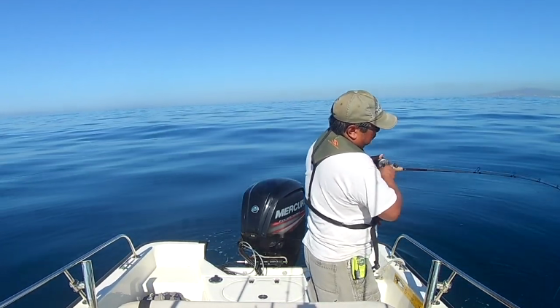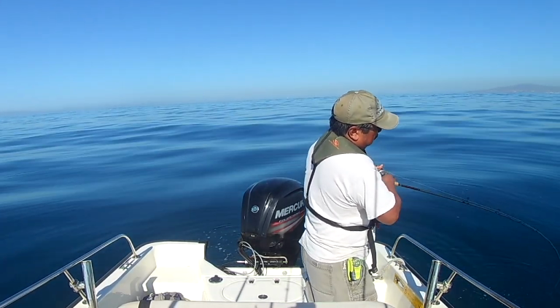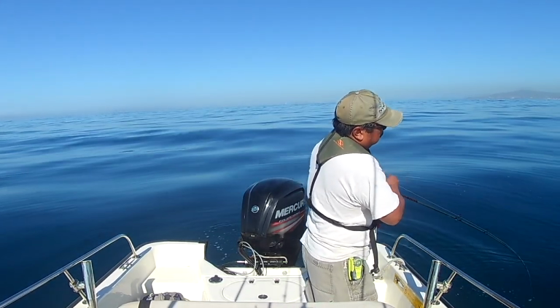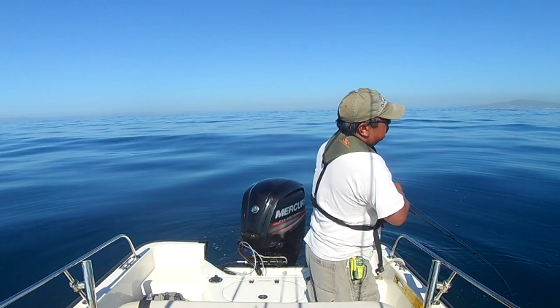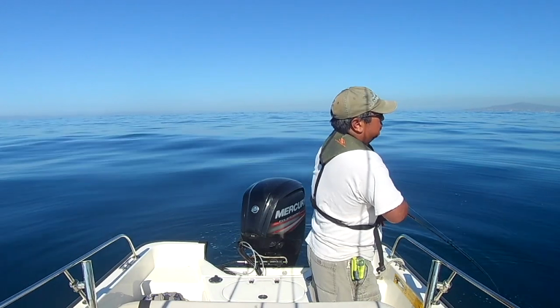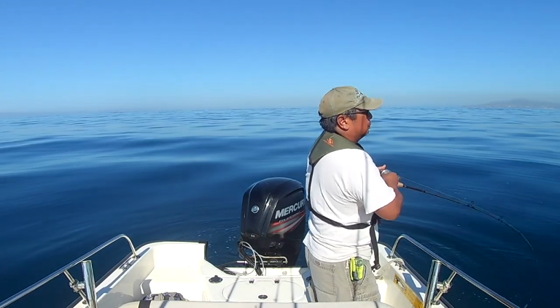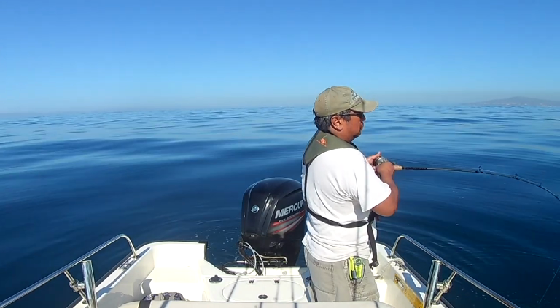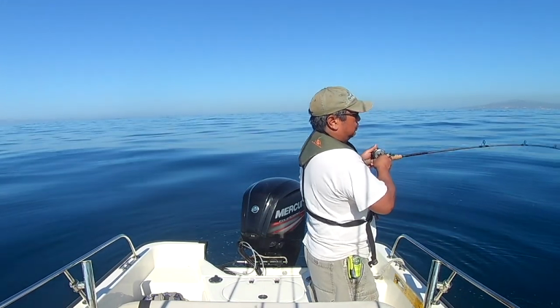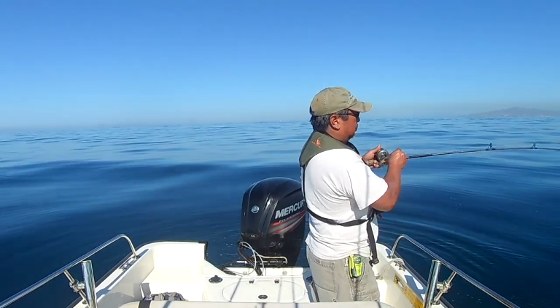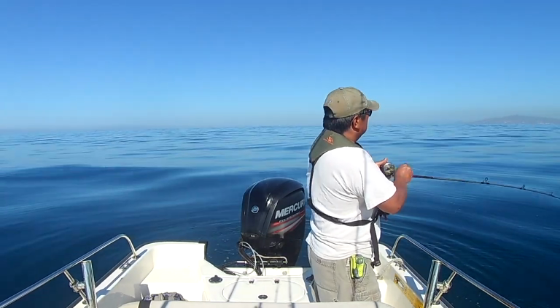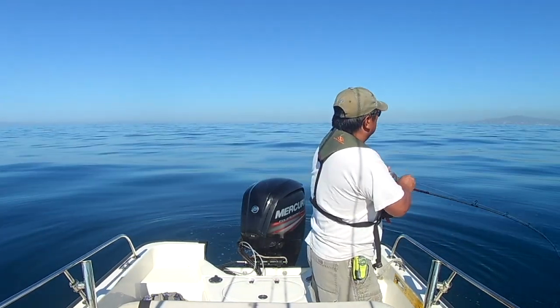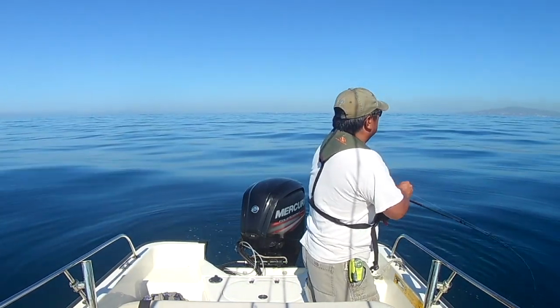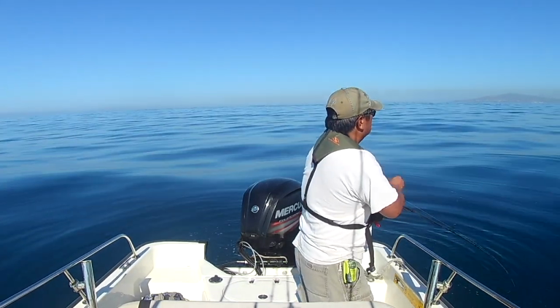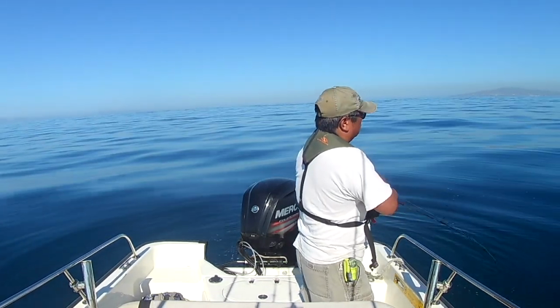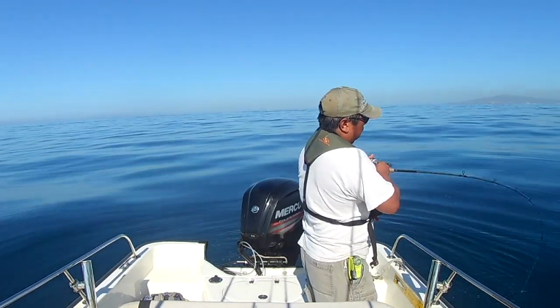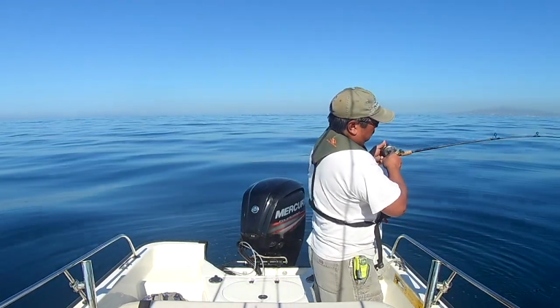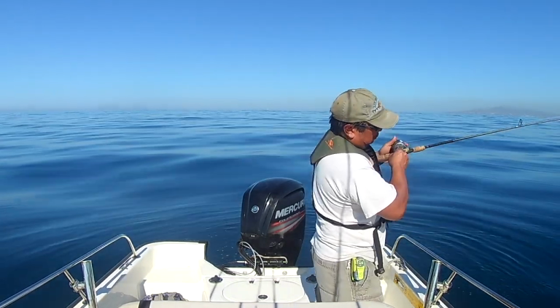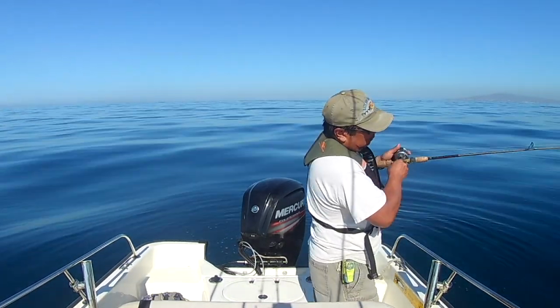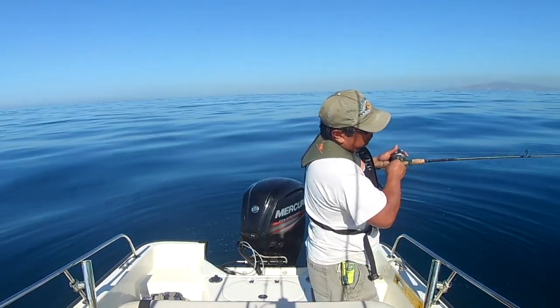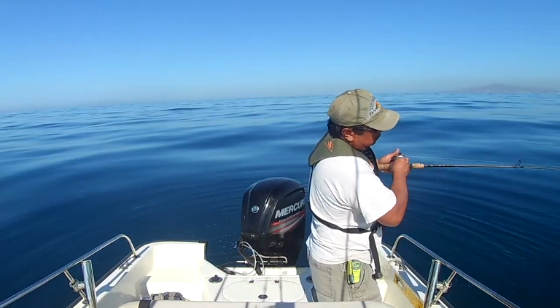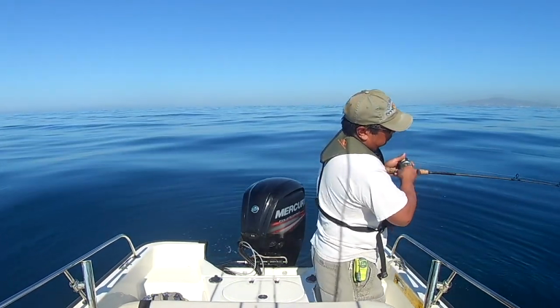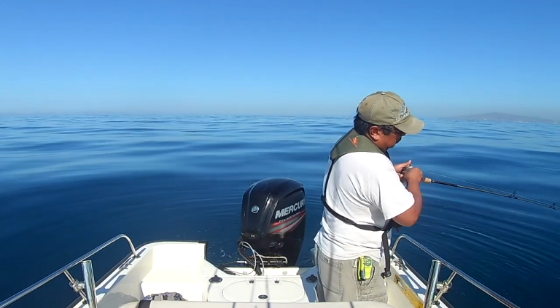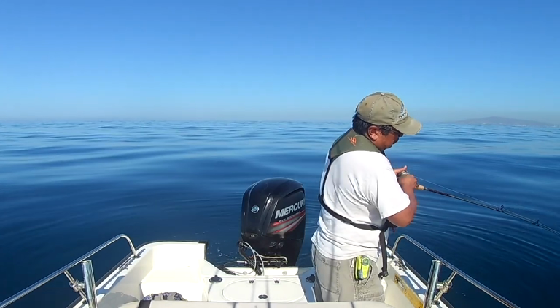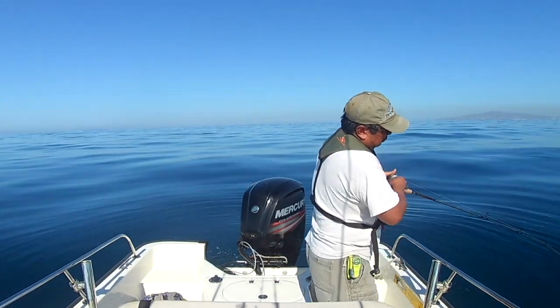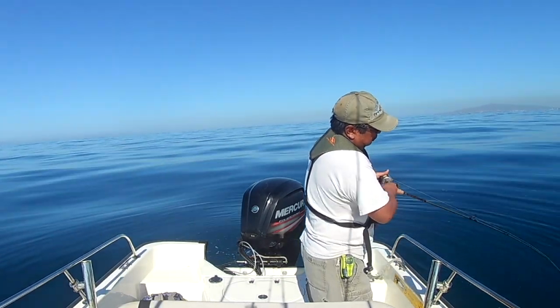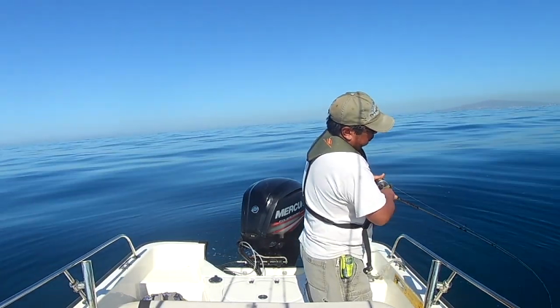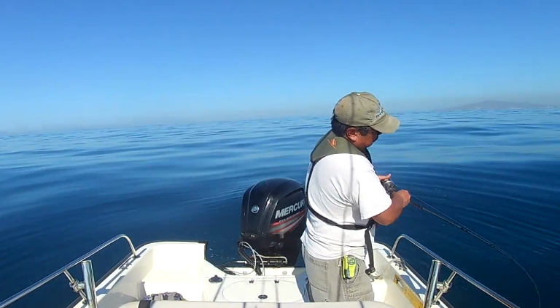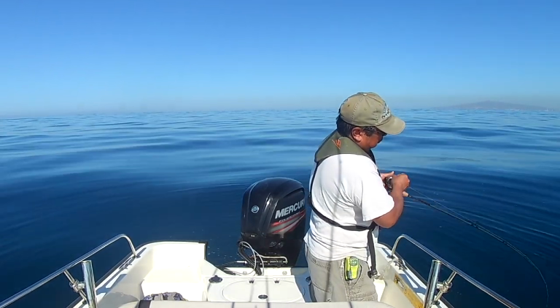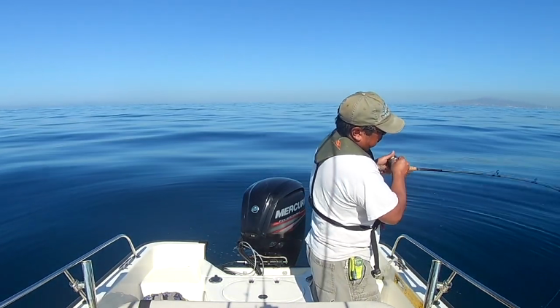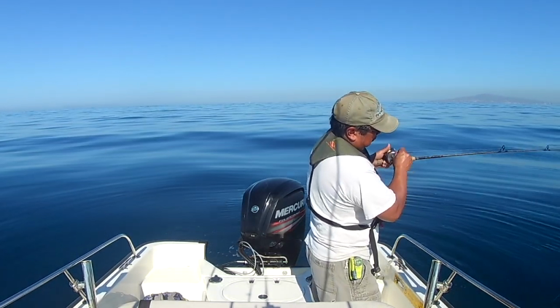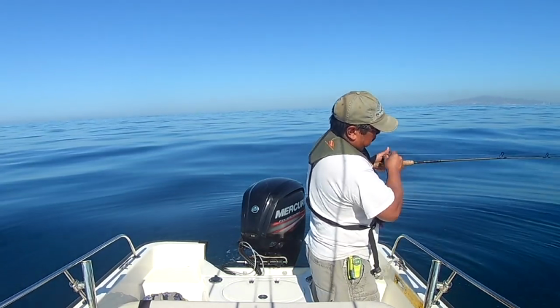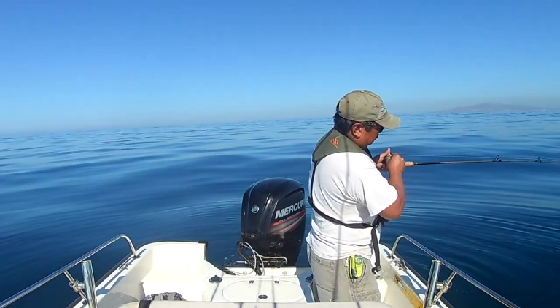After a pretty slow spring, it's starting to pick up with sand bass locally. Last week they were just starting to bite, and today they were biting stupid for at least a little while.